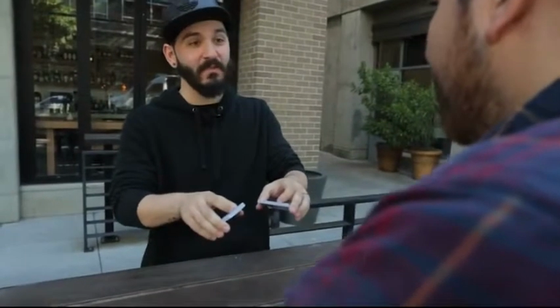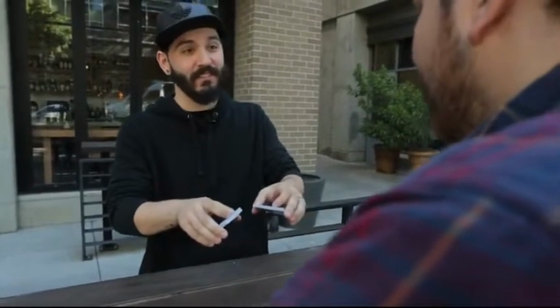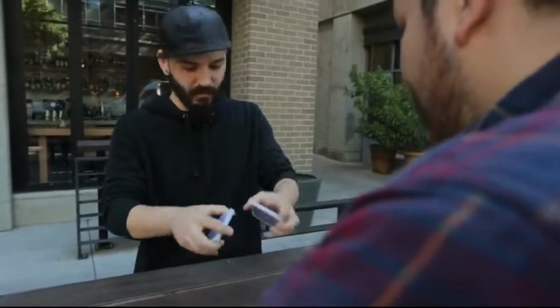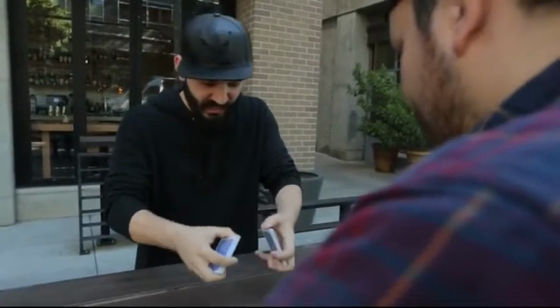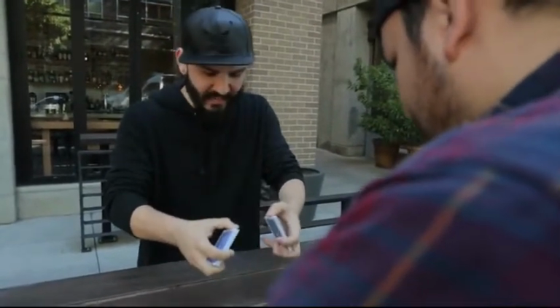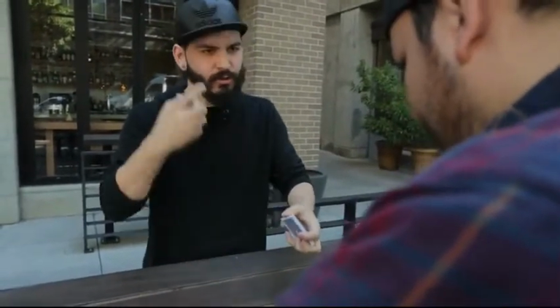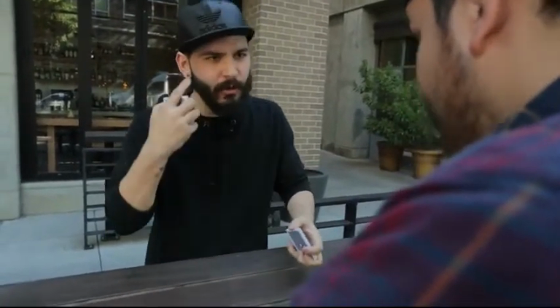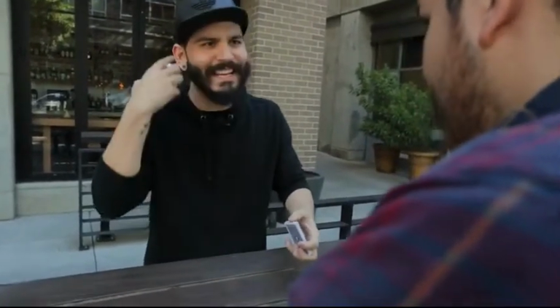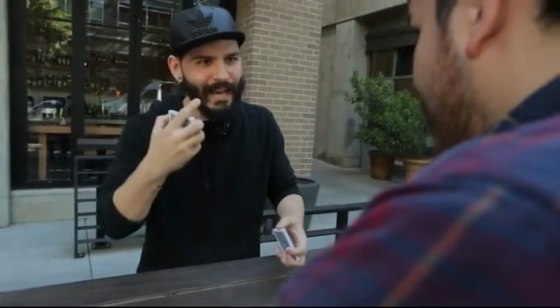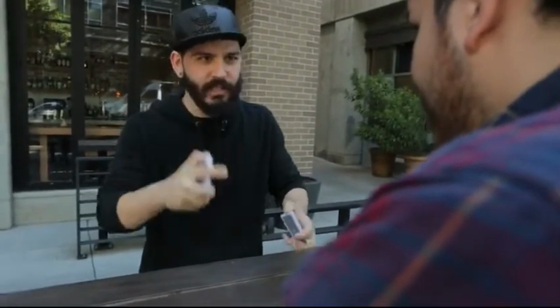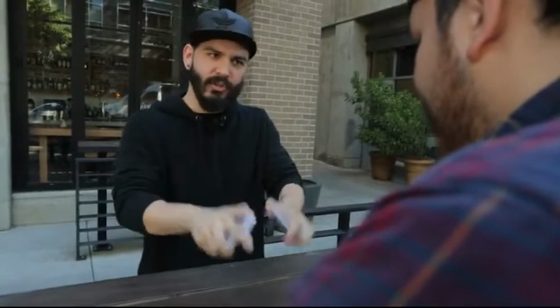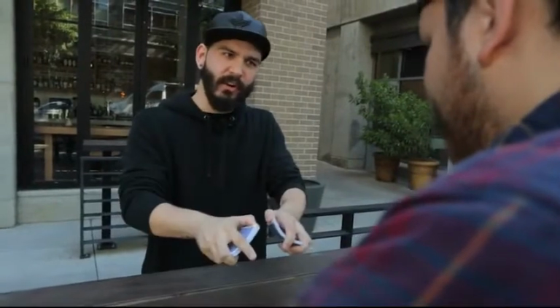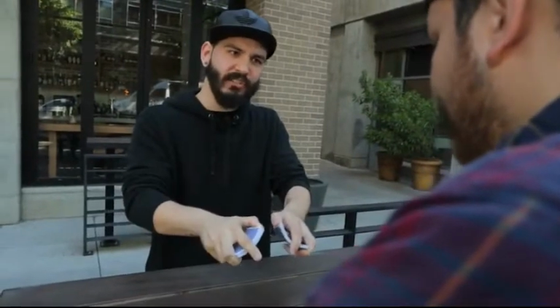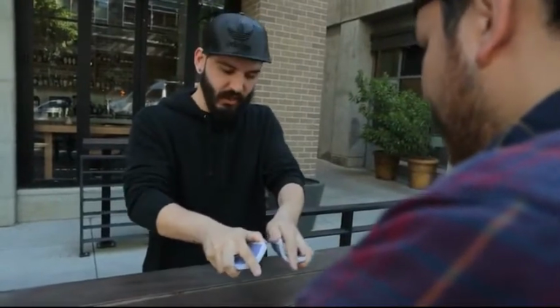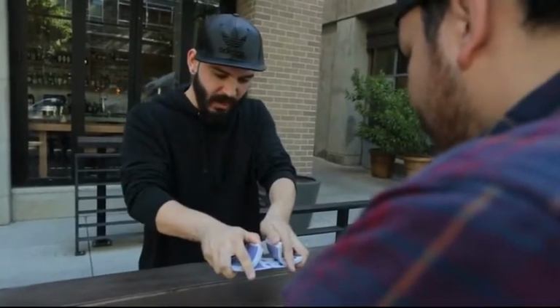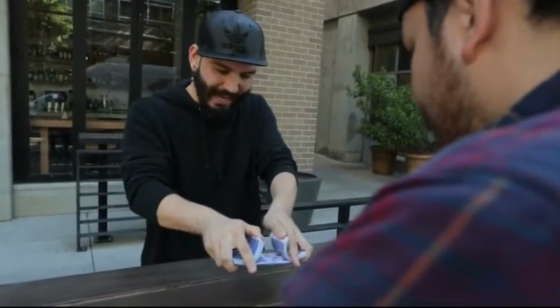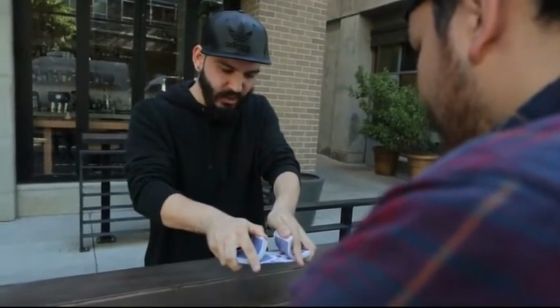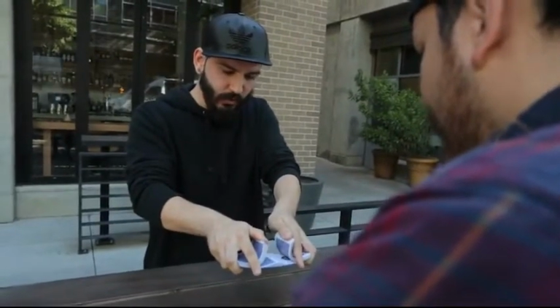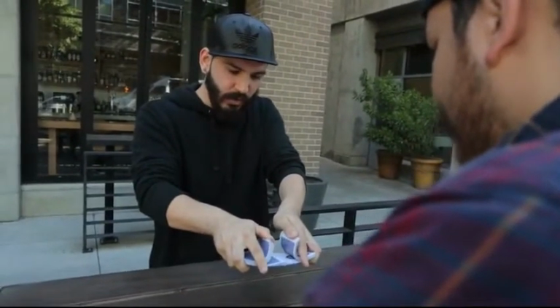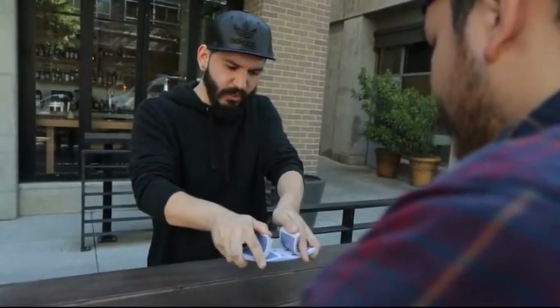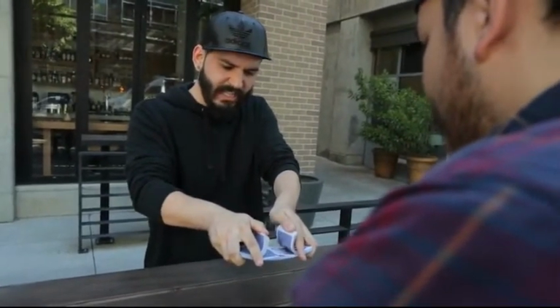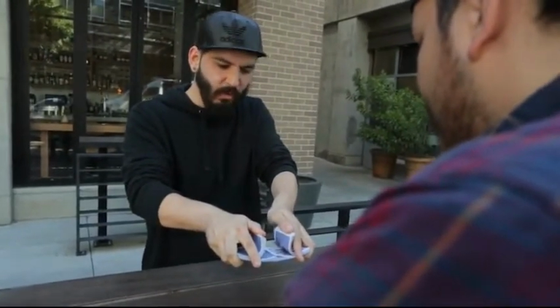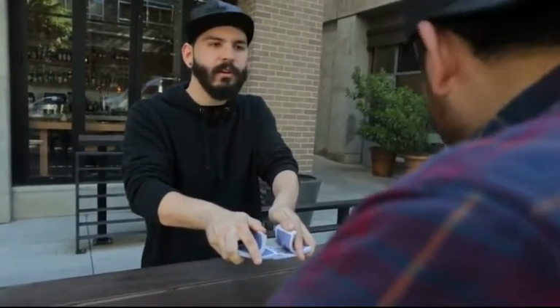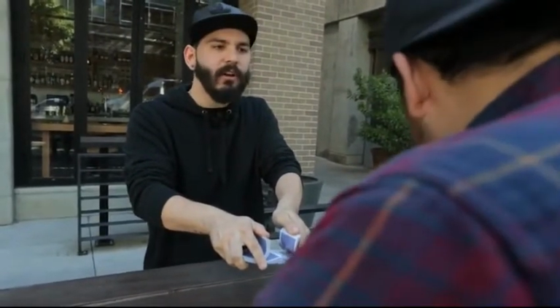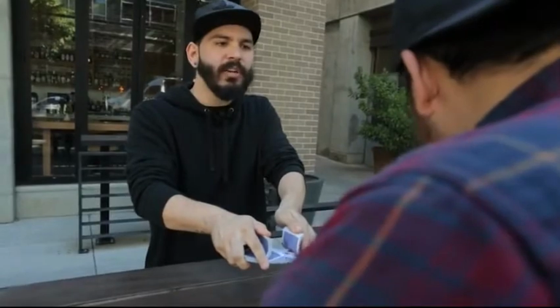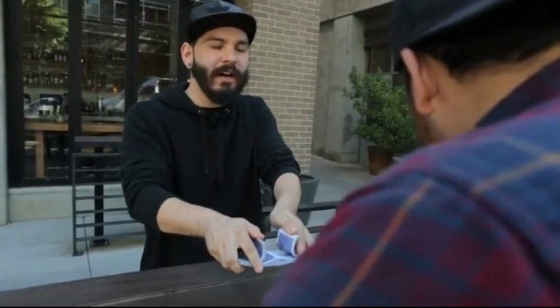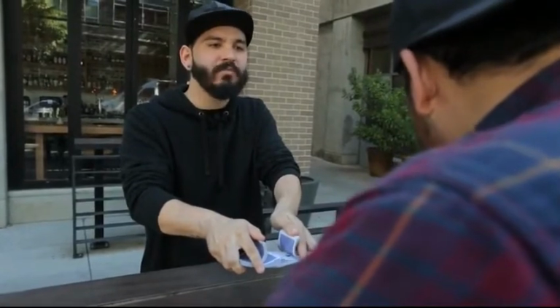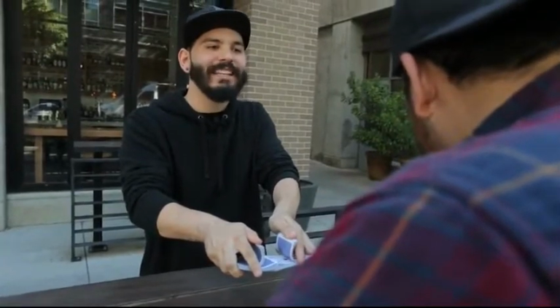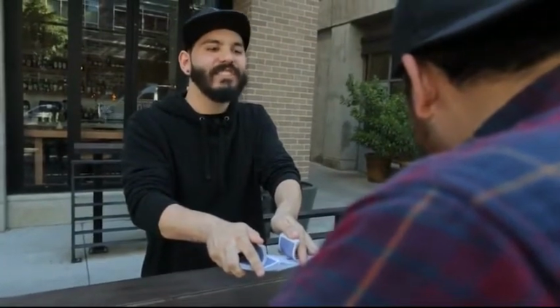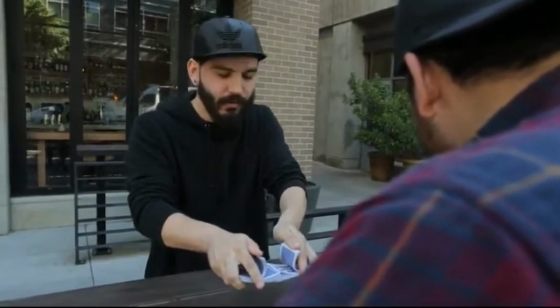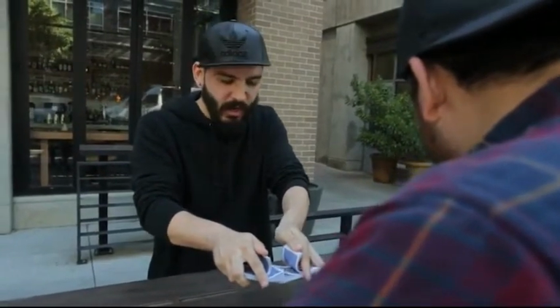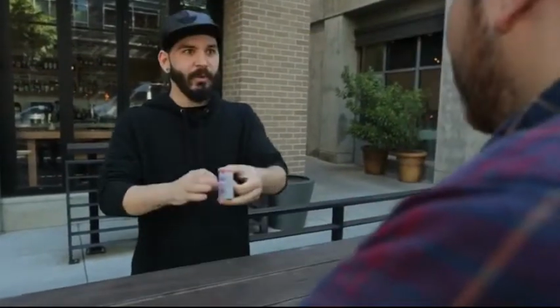You slowly and loudly shuffle the cards into each other, but as you do, you don't care what they look like — all you care about is what it sounds like.